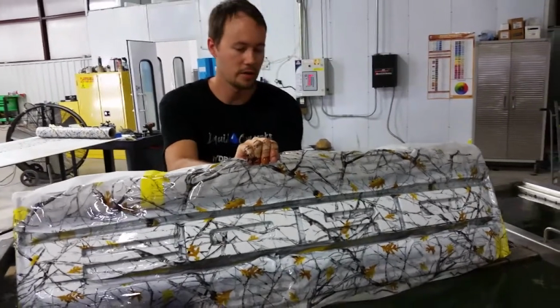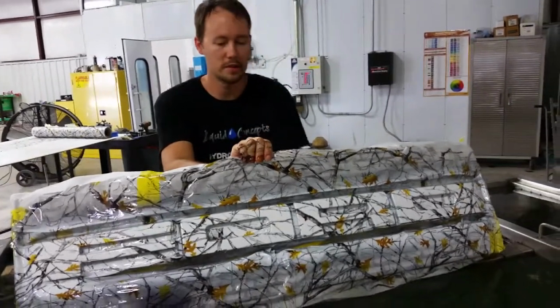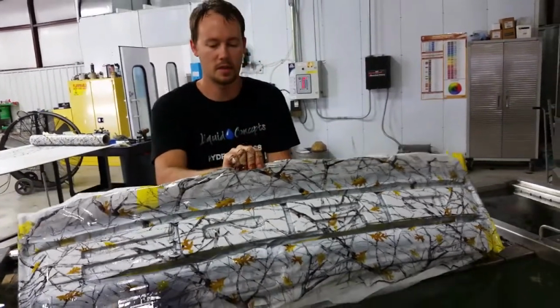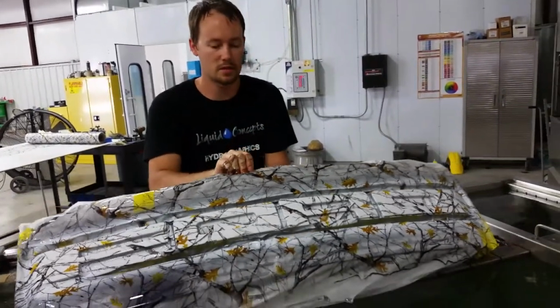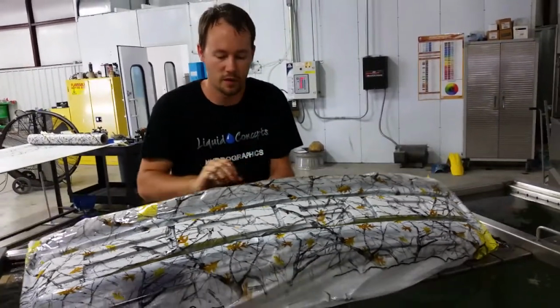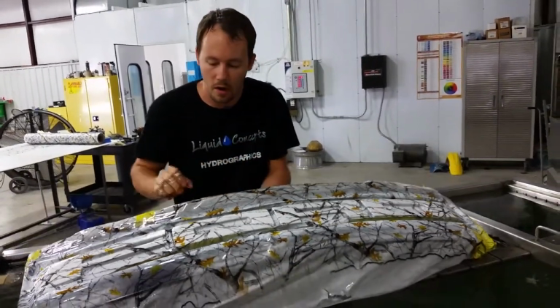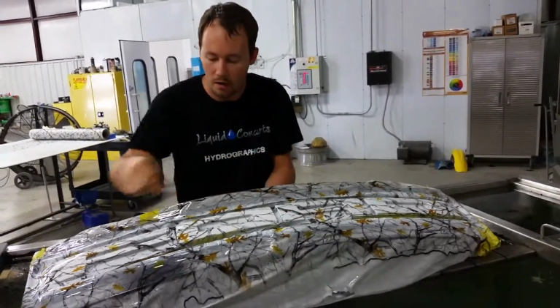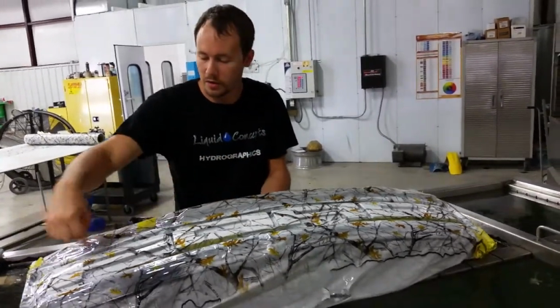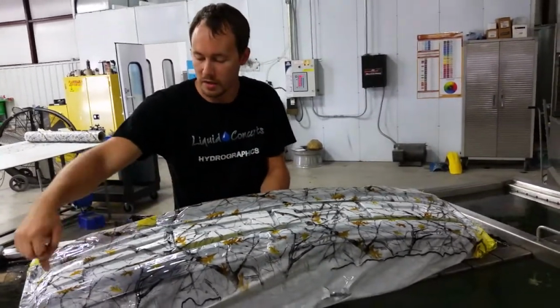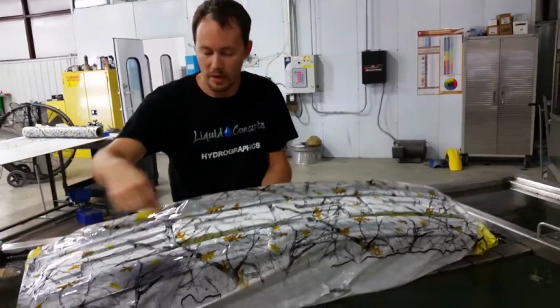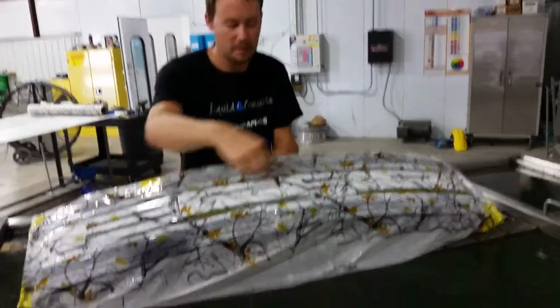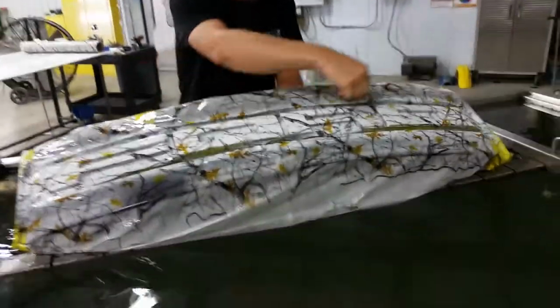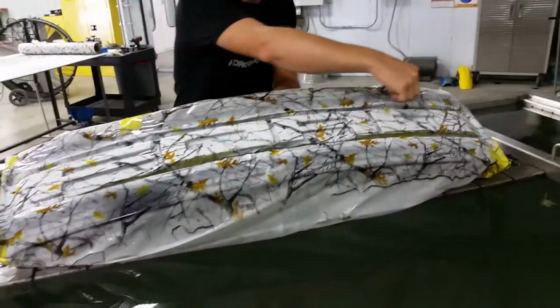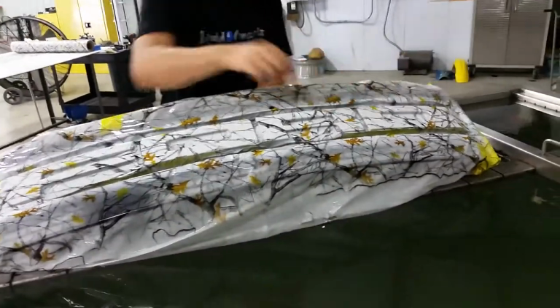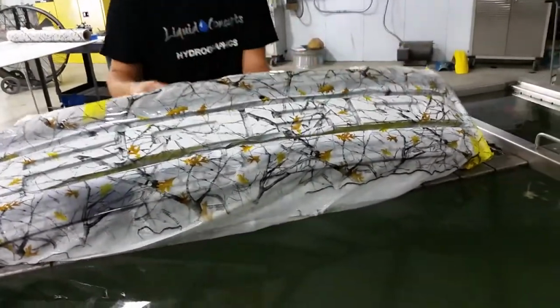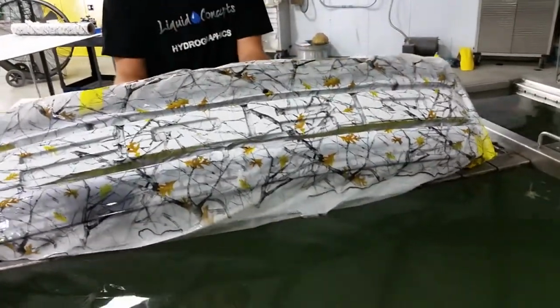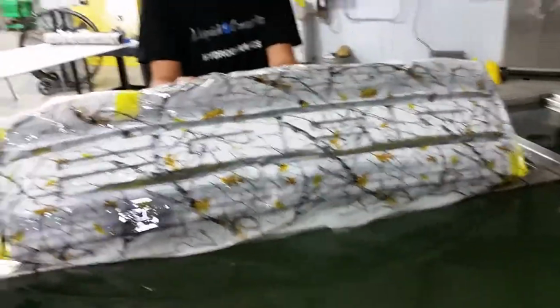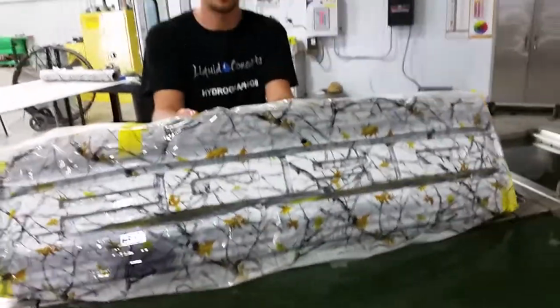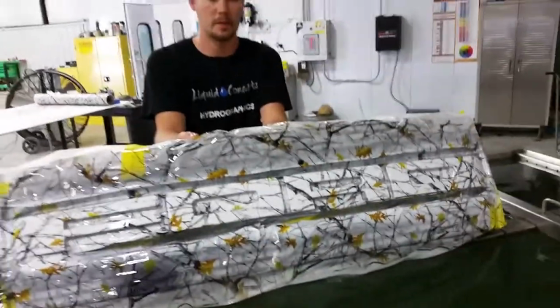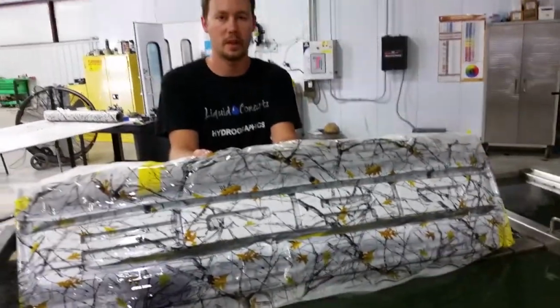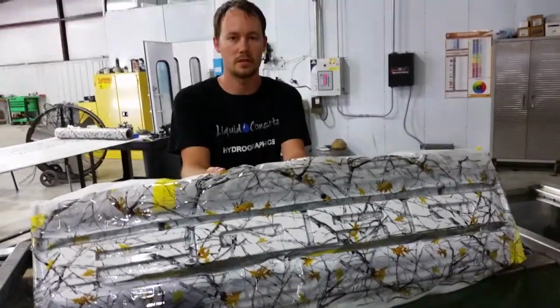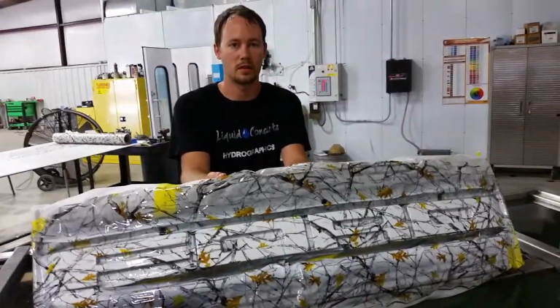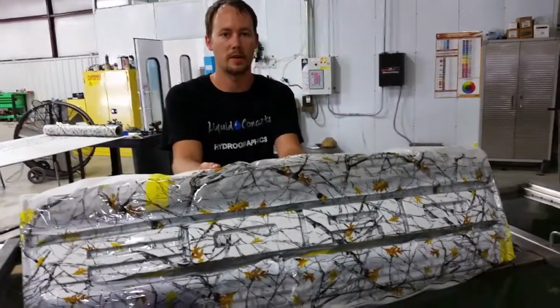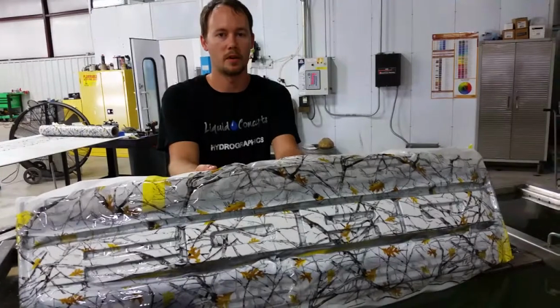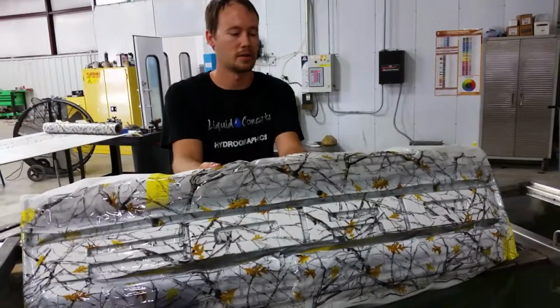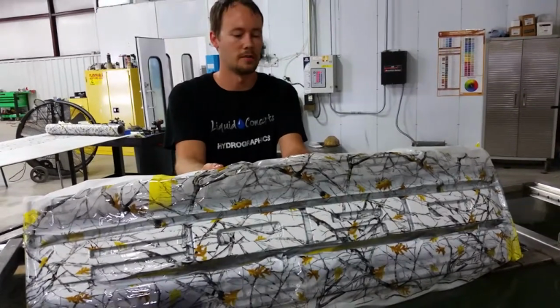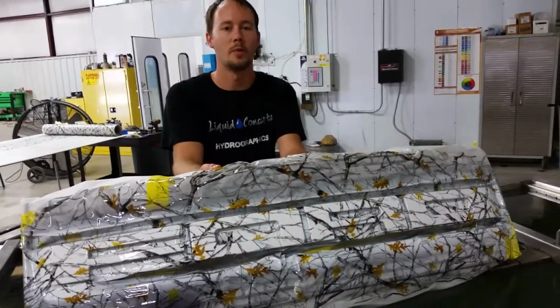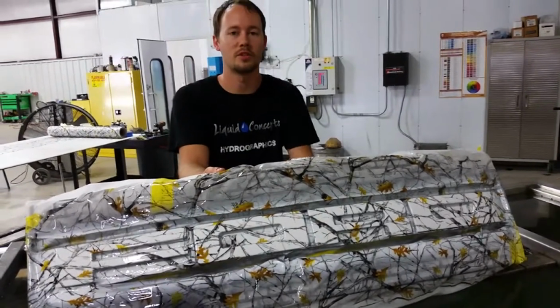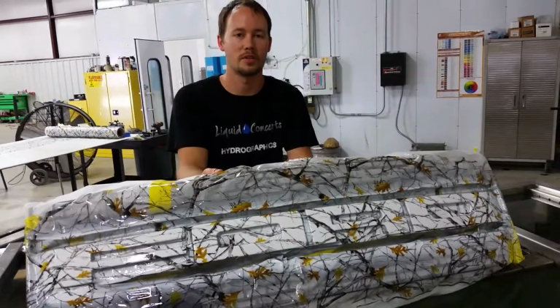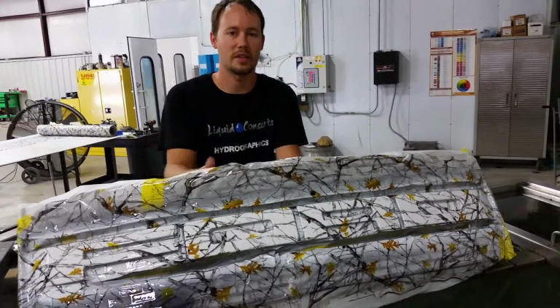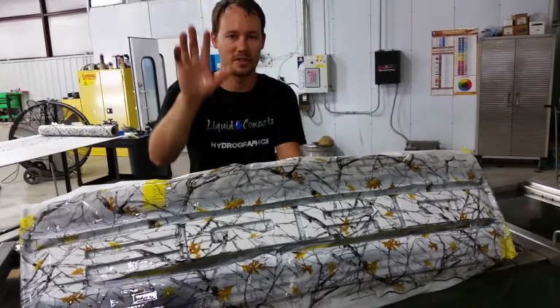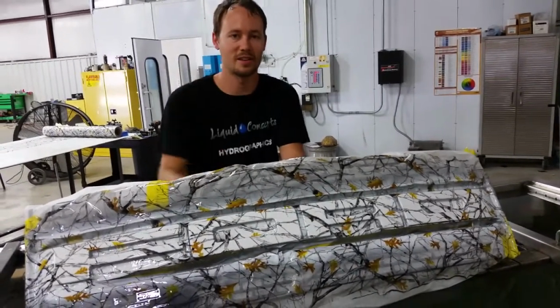You can see we've got everything all taped off right here, so right where it's taped off is what it's going to look like whenever we're all finished. Hope you guys enjoyed it — until next time, we'll see you guys later.